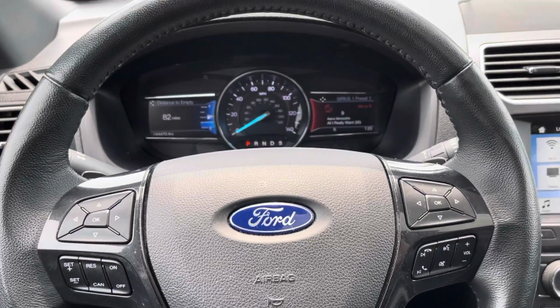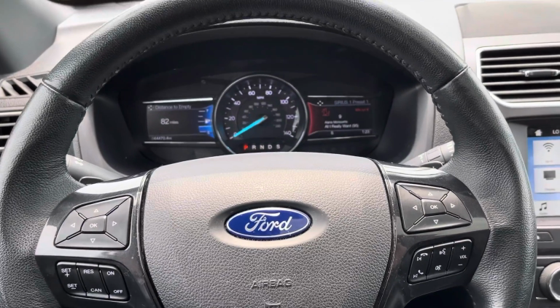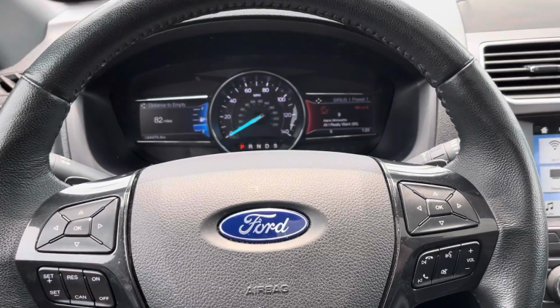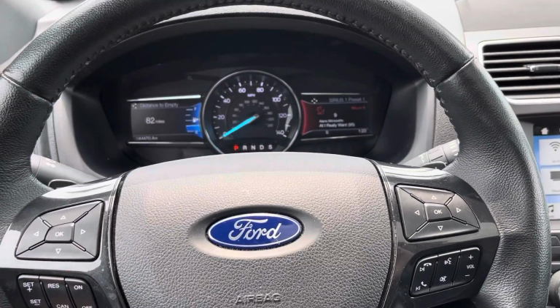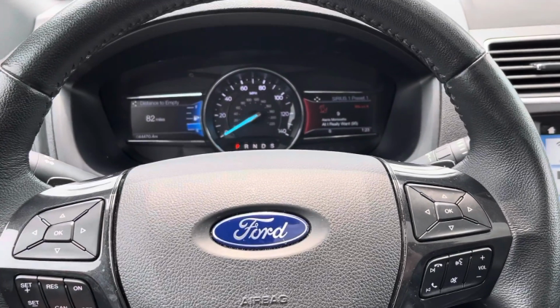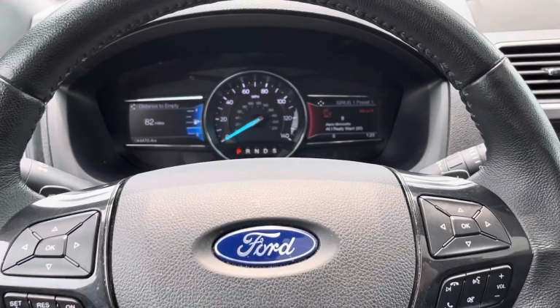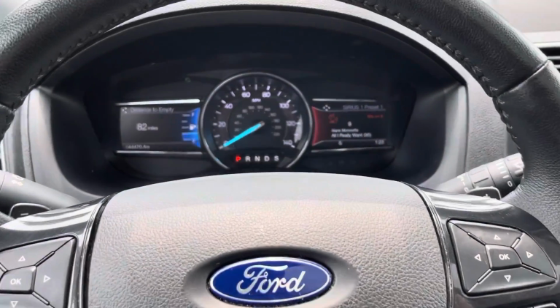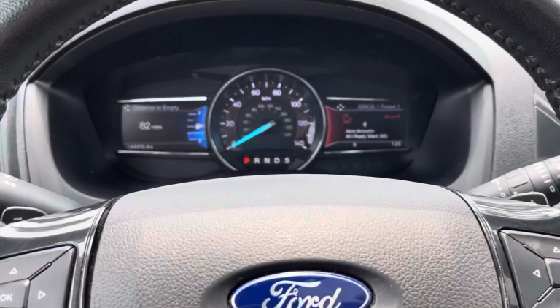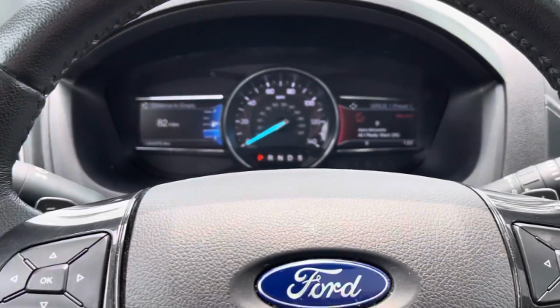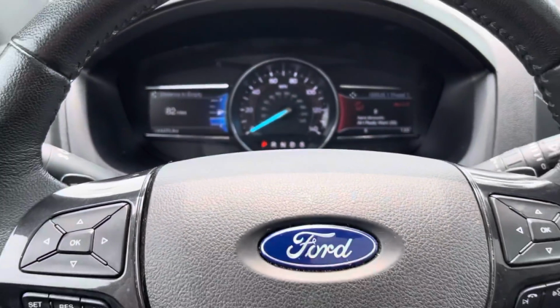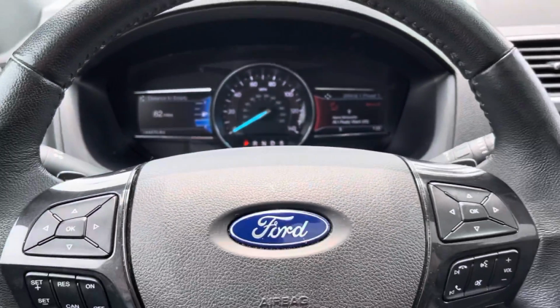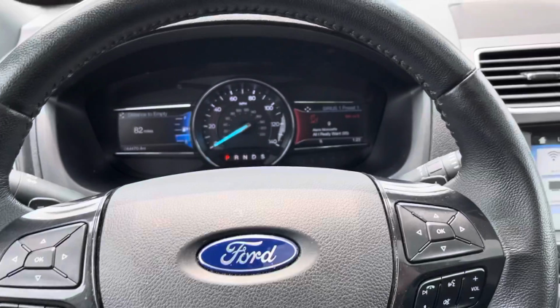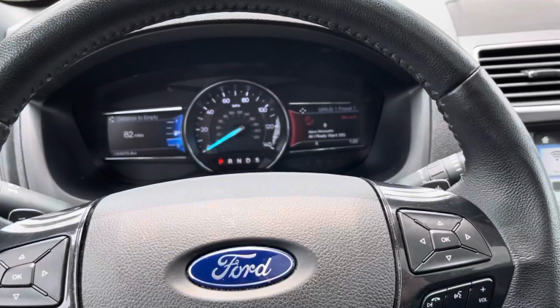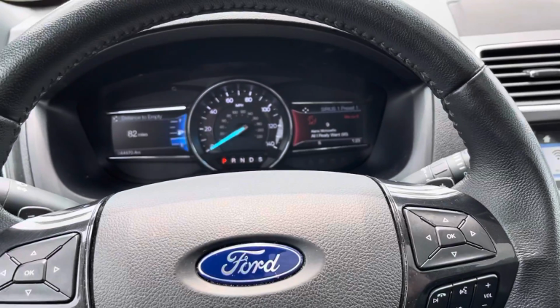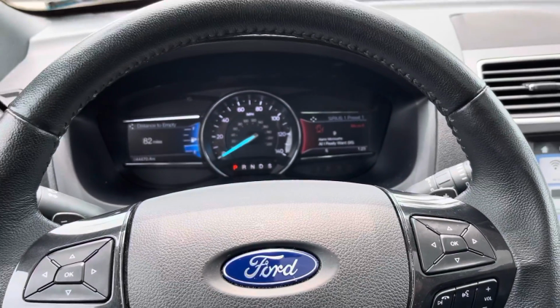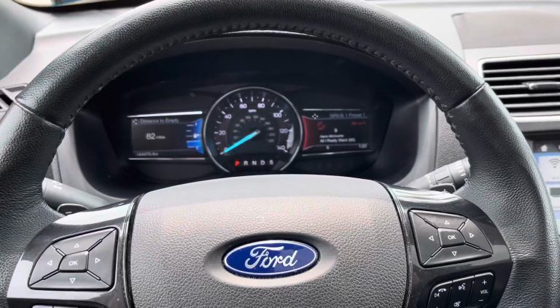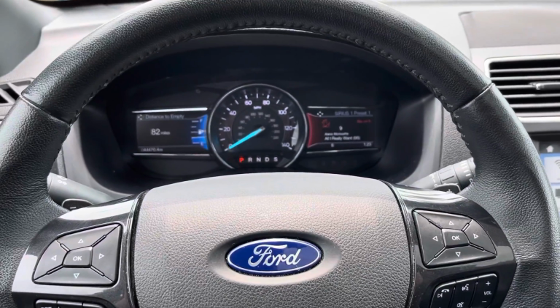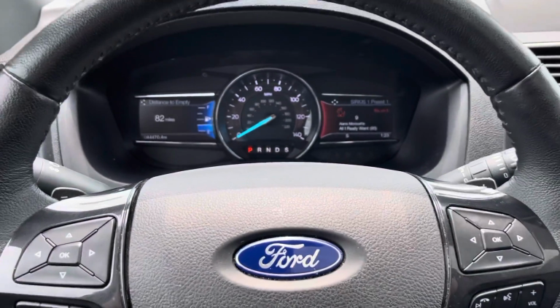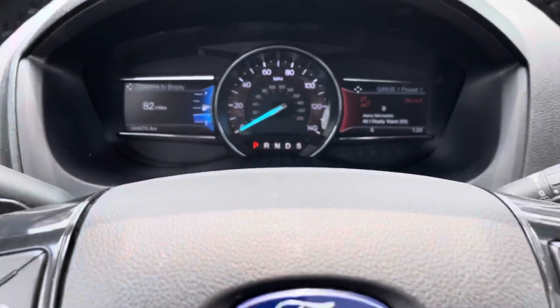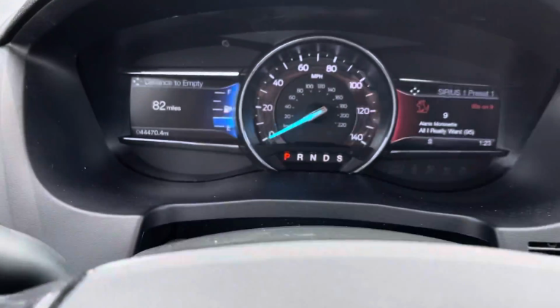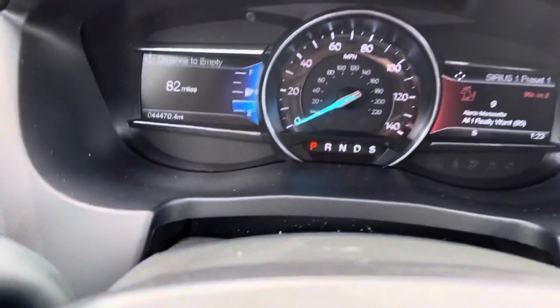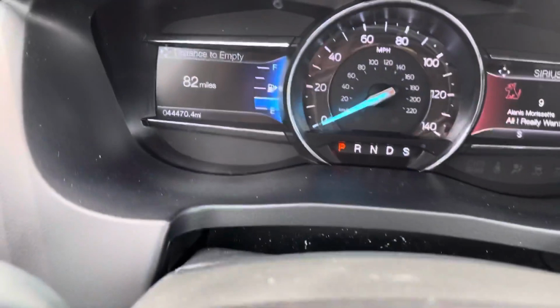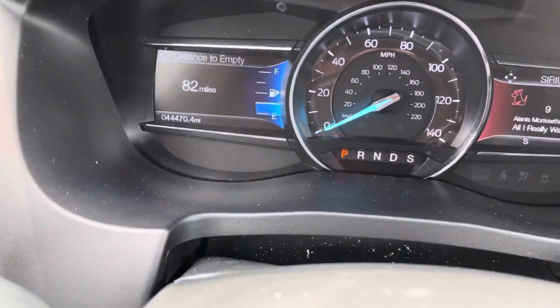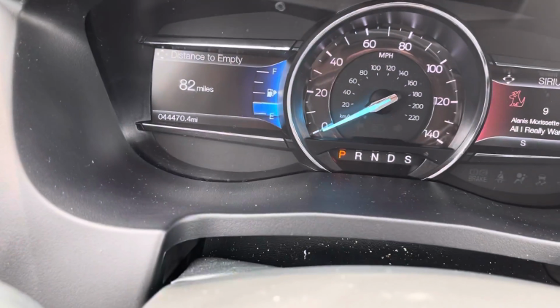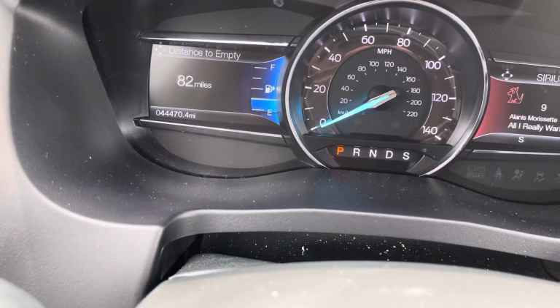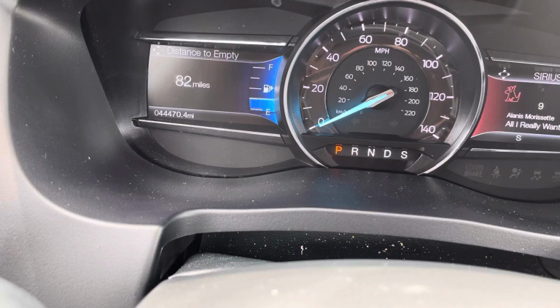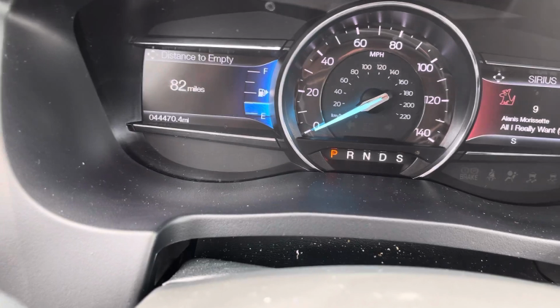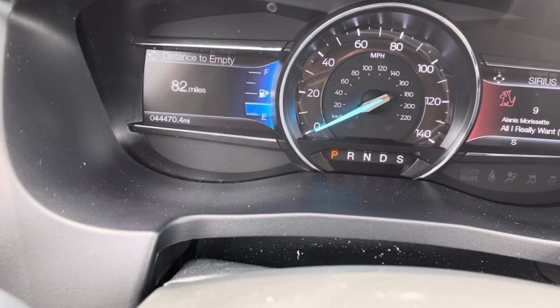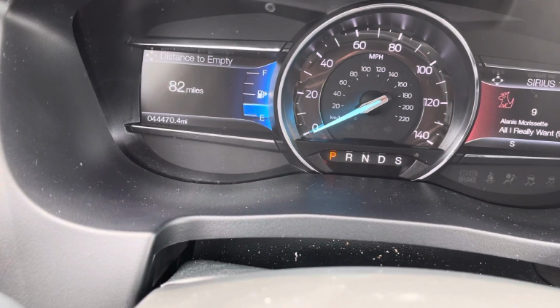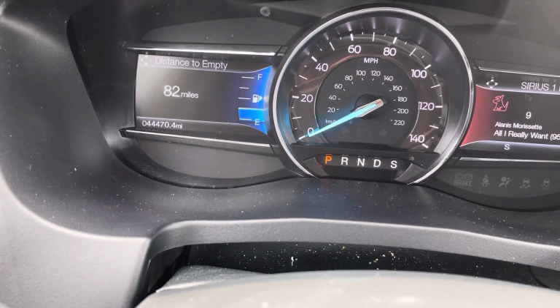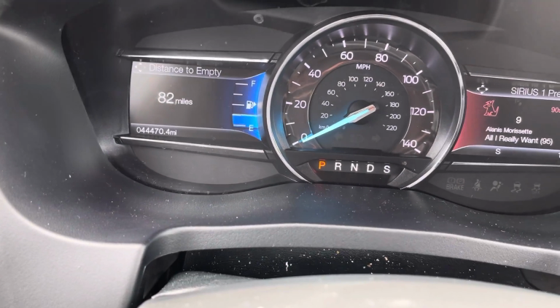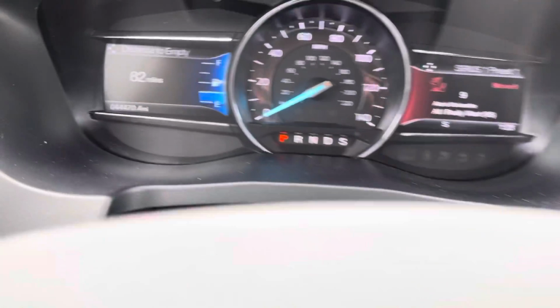Hey guys, Tanner Wright here, back at Dave Wright Nissan Subaru. I just wanted to show you another option that me and my manager Mark had come up with for you. First is a 2017 XLT Explorer with 44,000 miles.